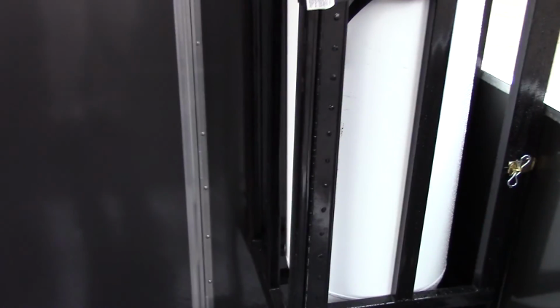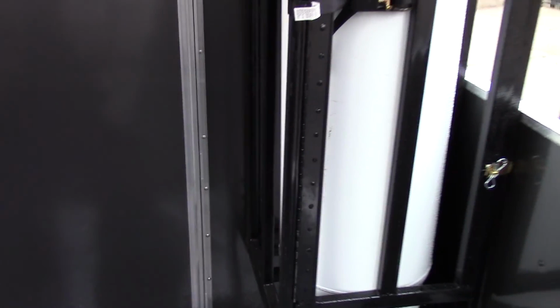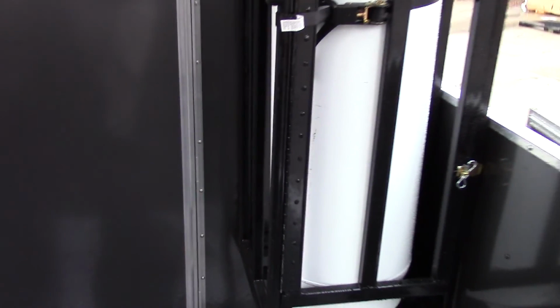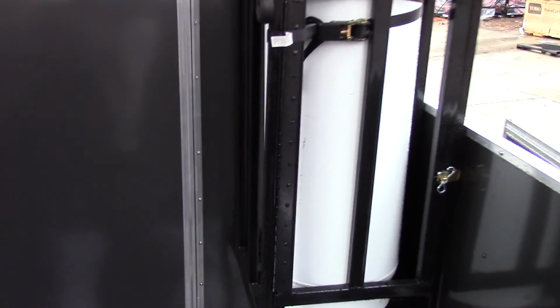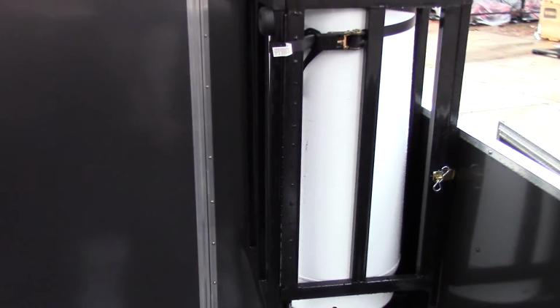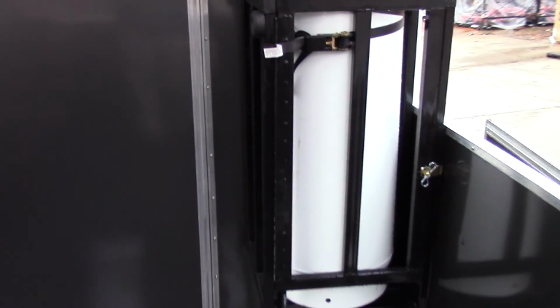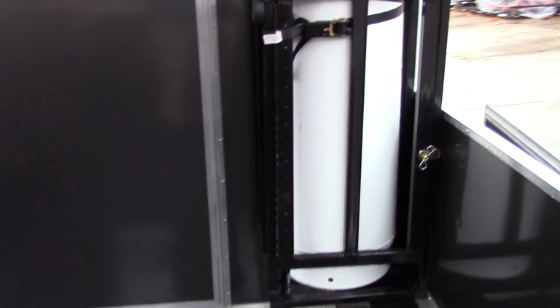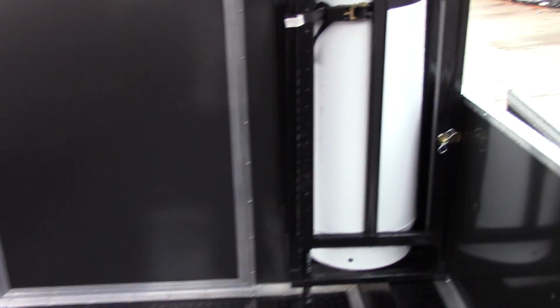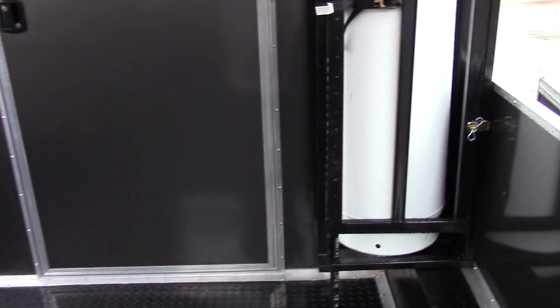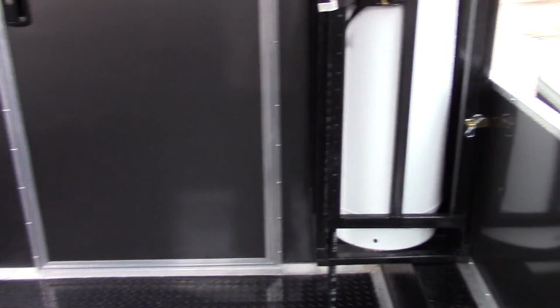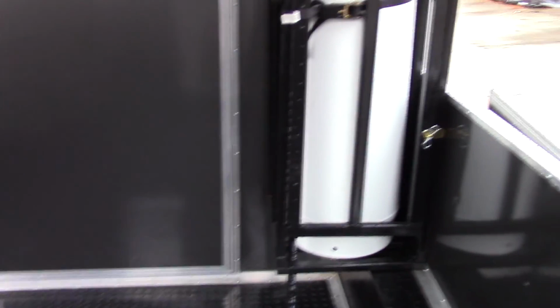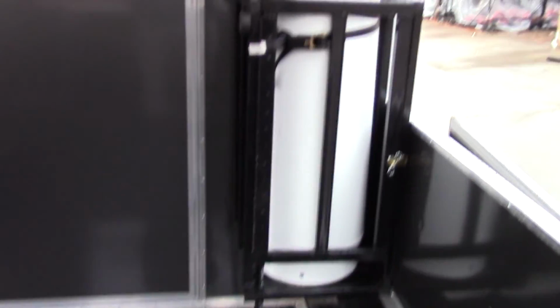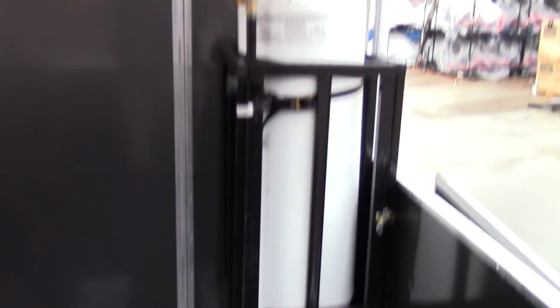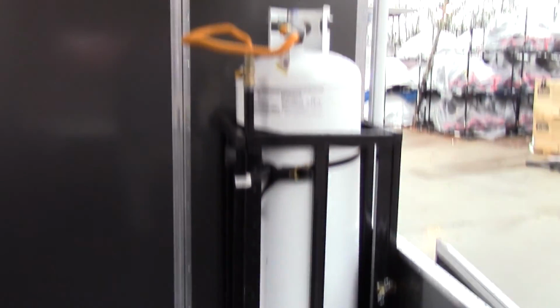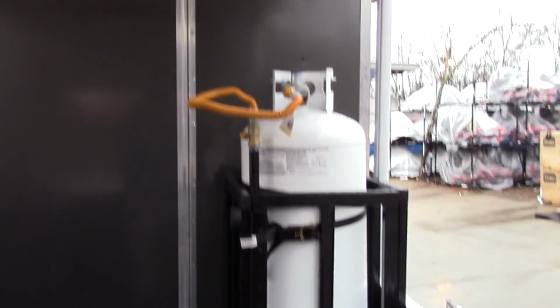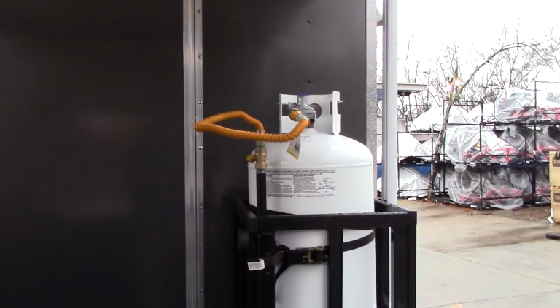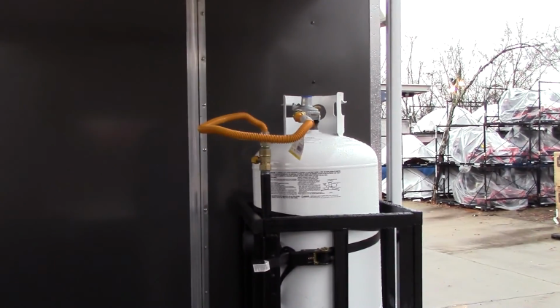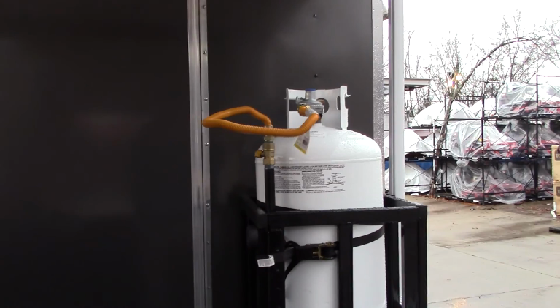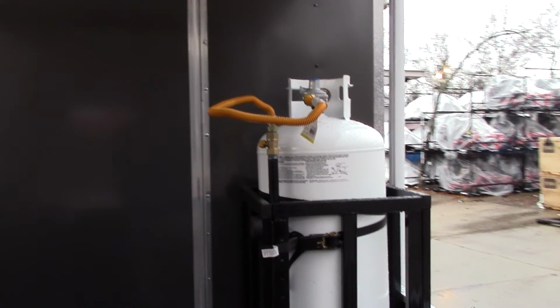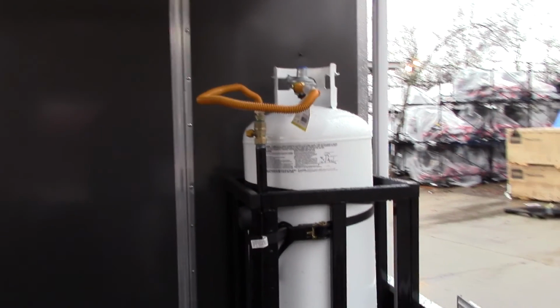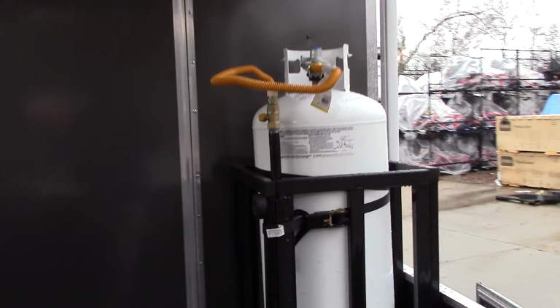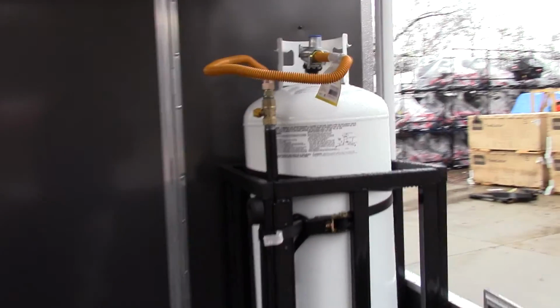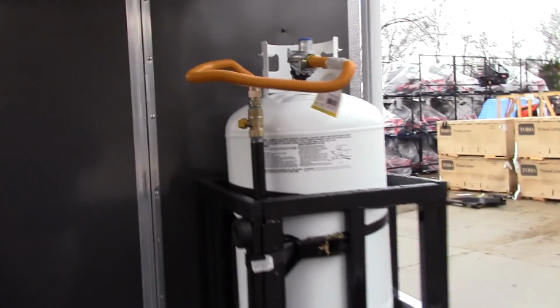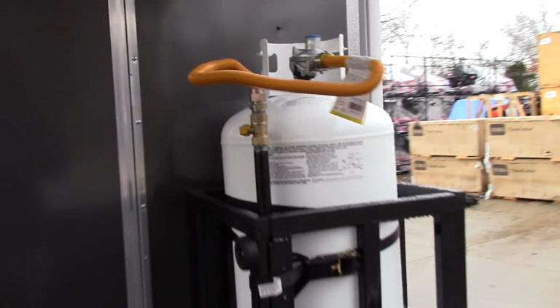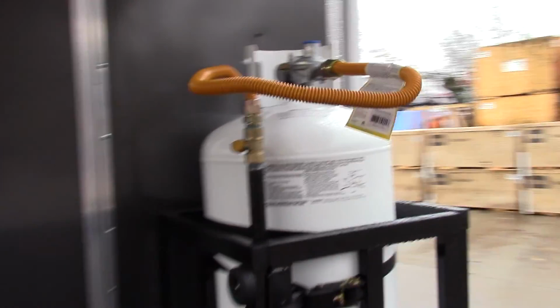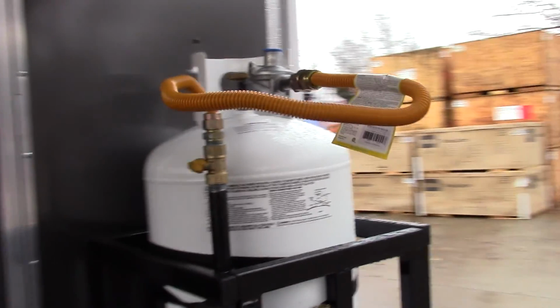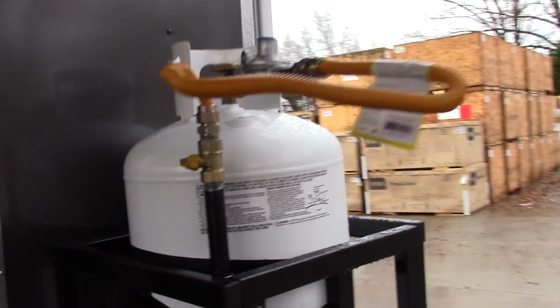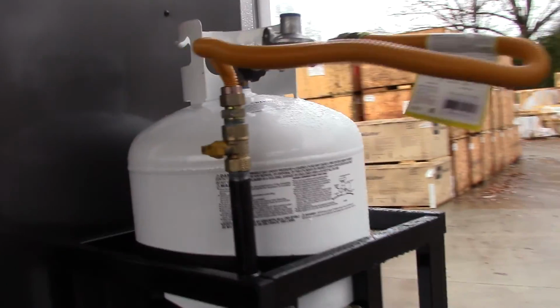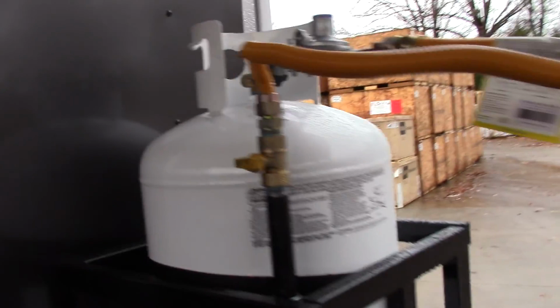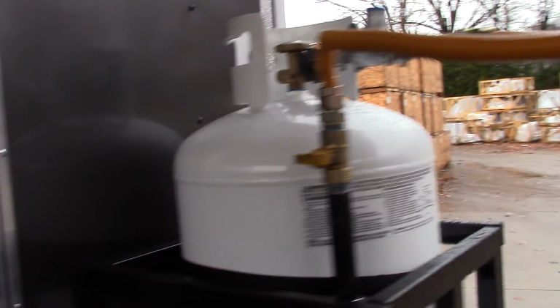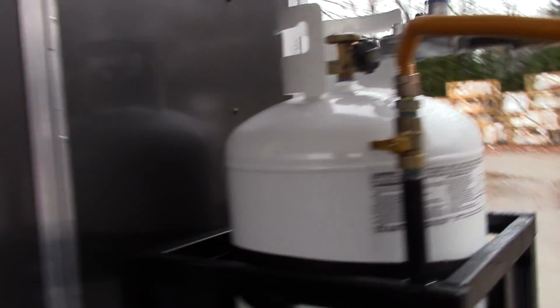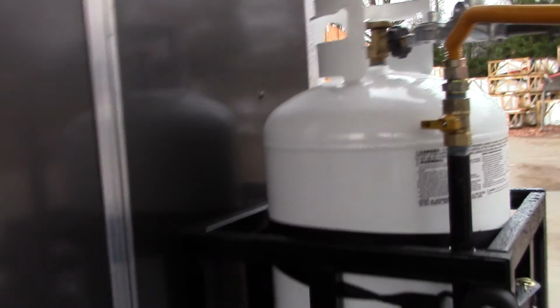We have a 100 pound propane cage on our fender wheel with a 100 pound tank, a two-stage regulator, flex hose, and shut-off valve.